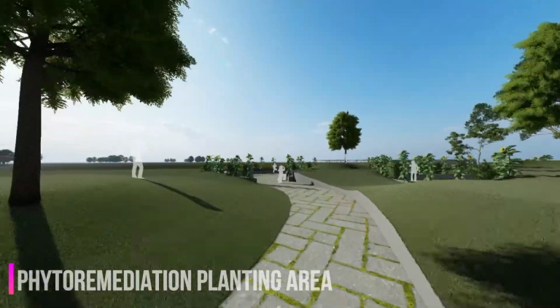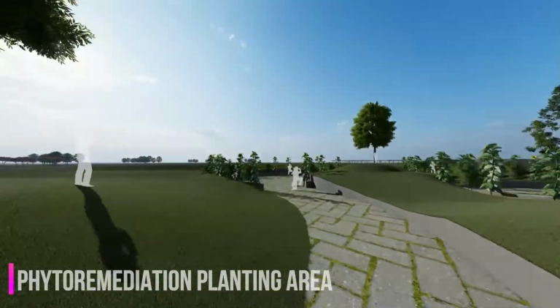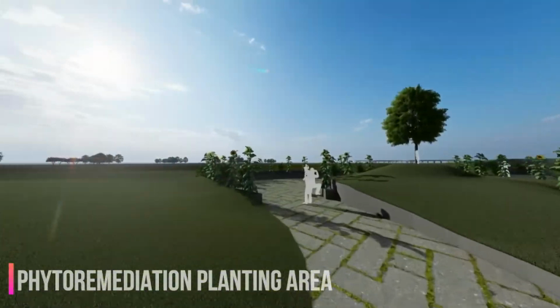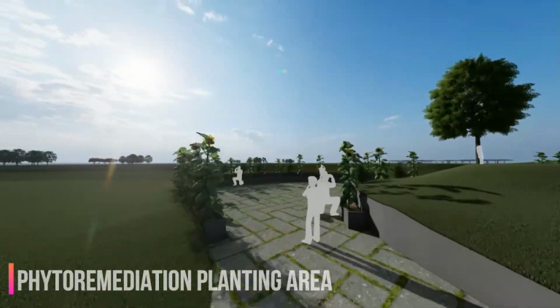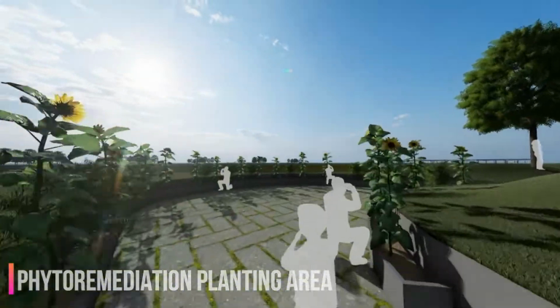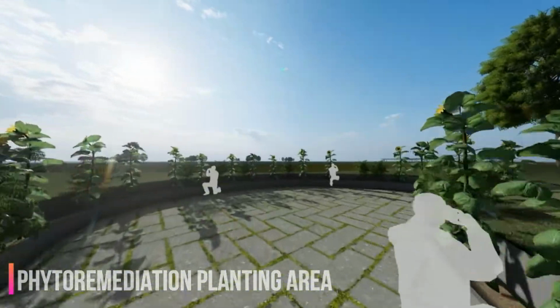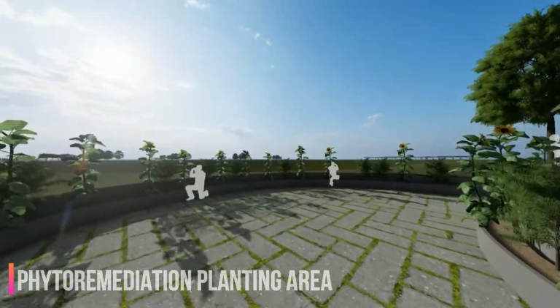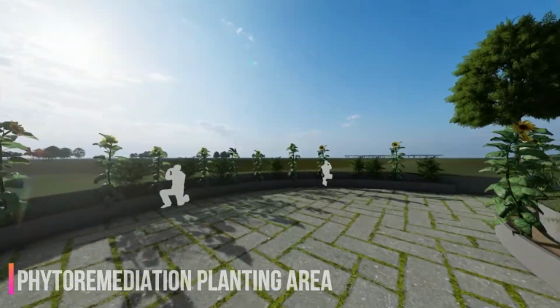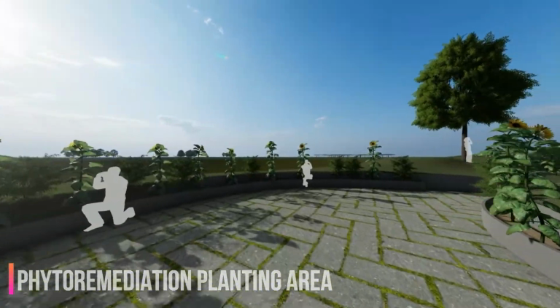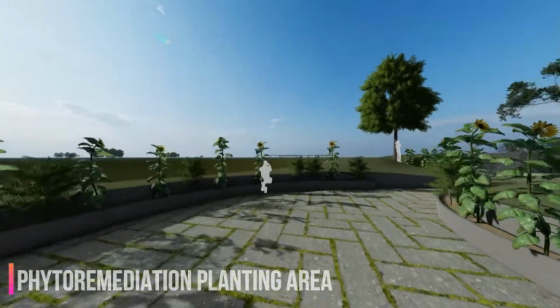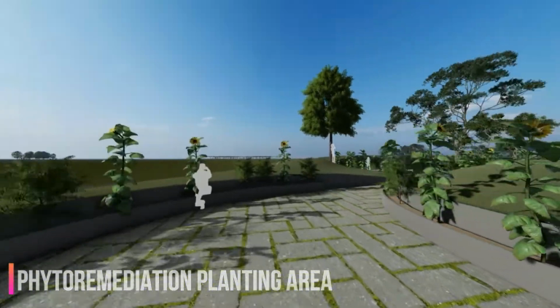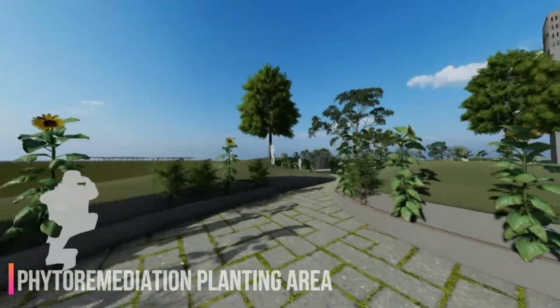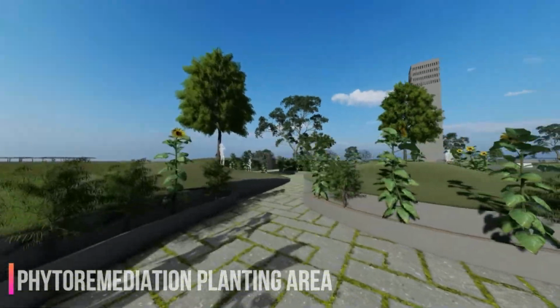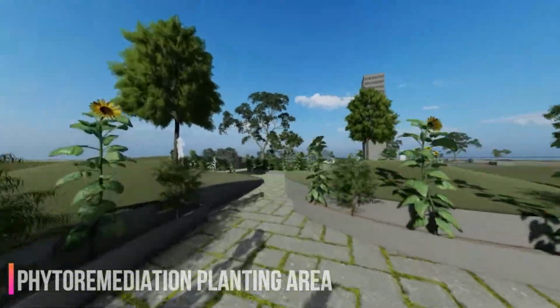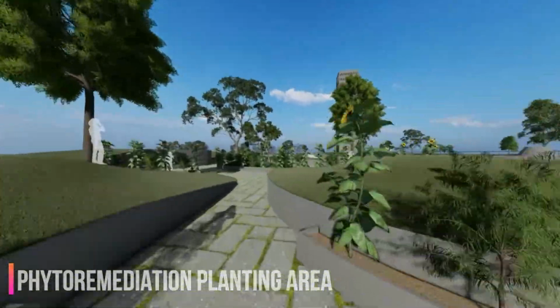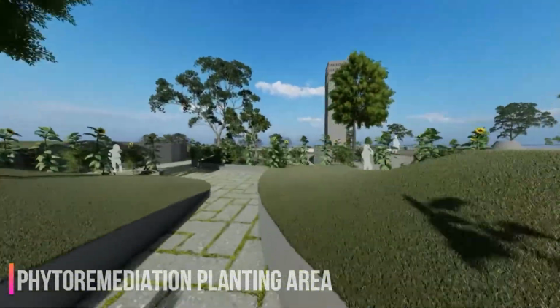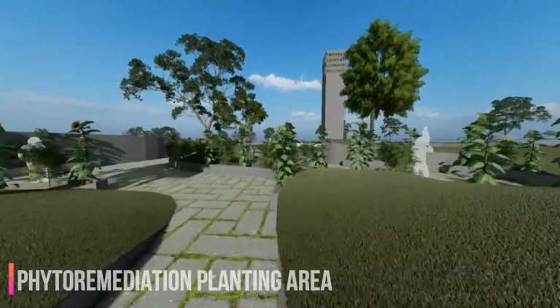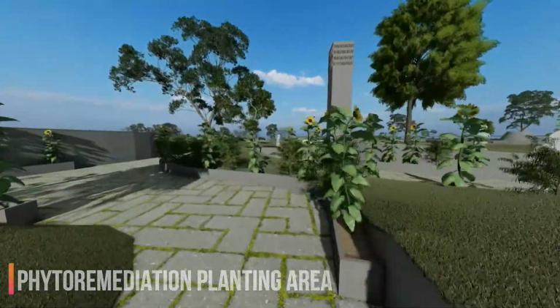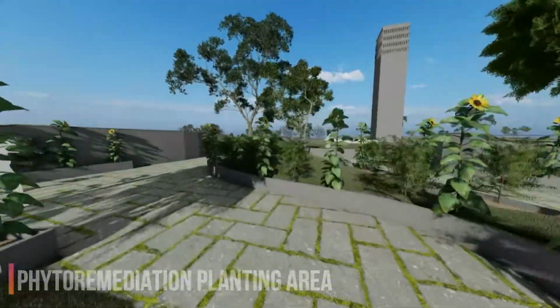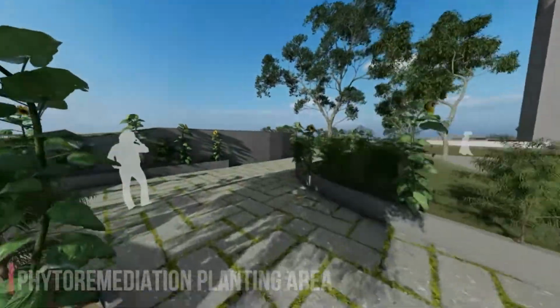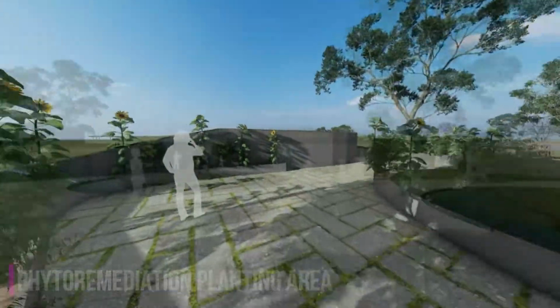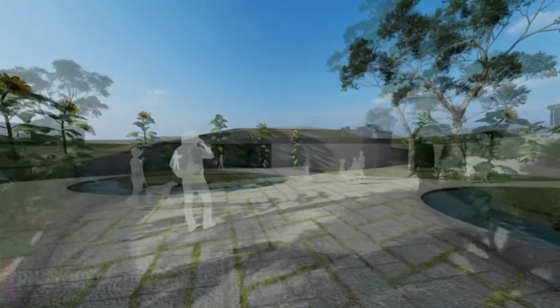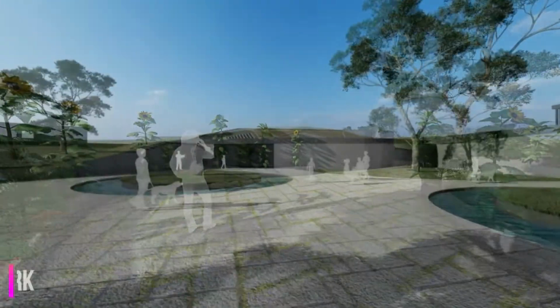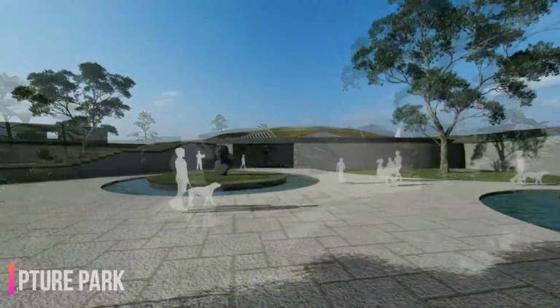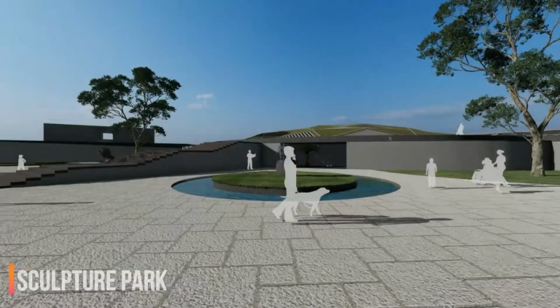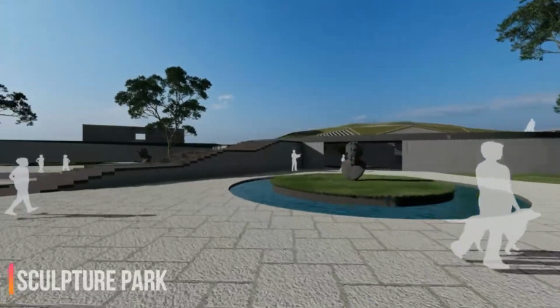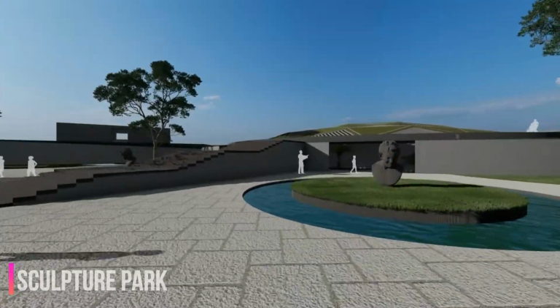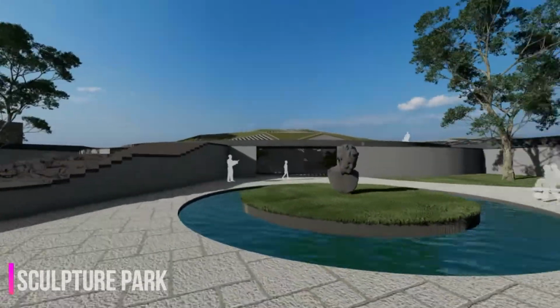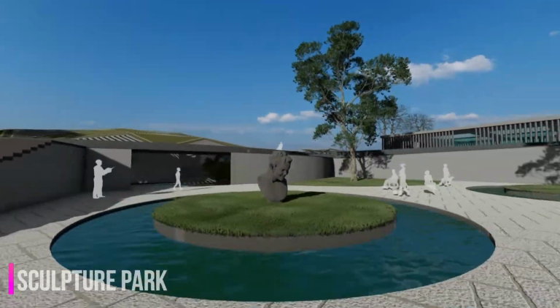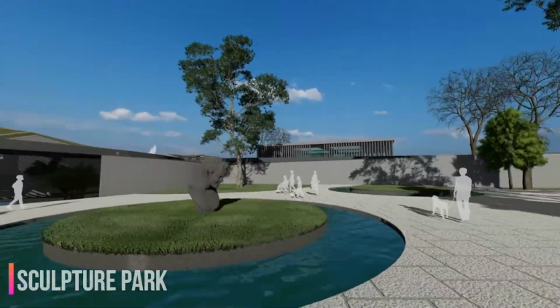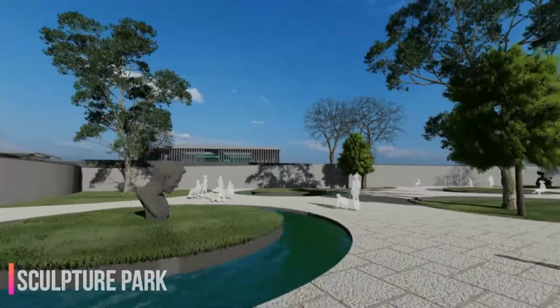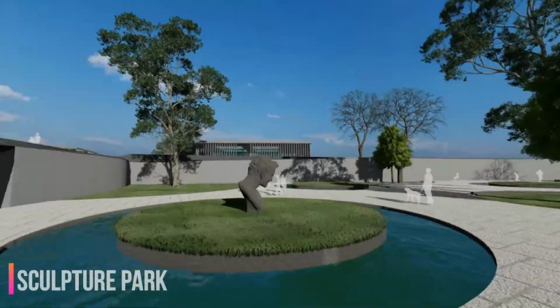Provision of planting spaces allows visitors to plant phytoremediation plants and contribute to the cleaning process of the site. The journey then moves through the sculpture park to the entrance of the auditorium.